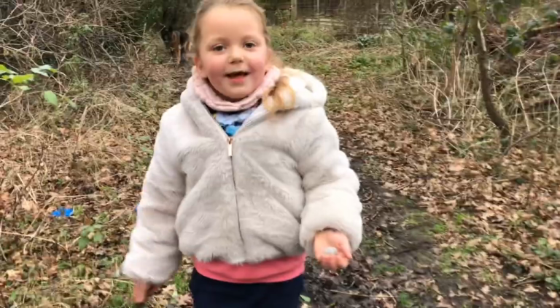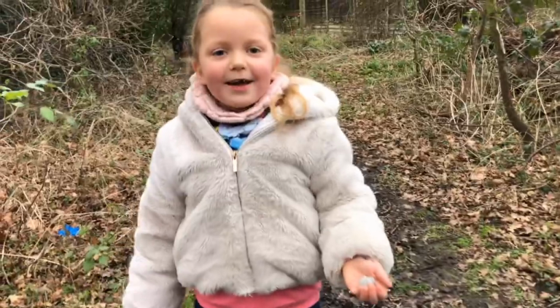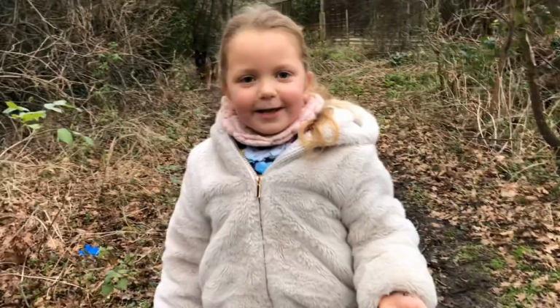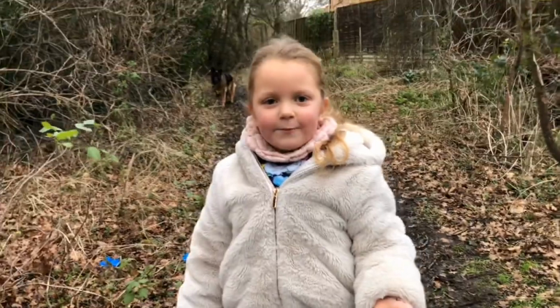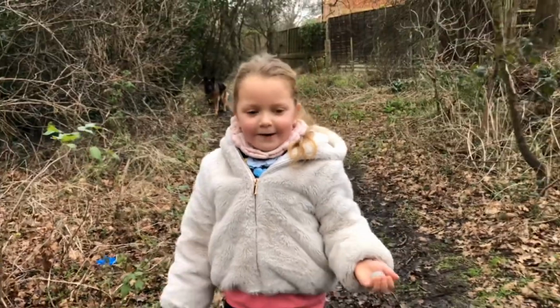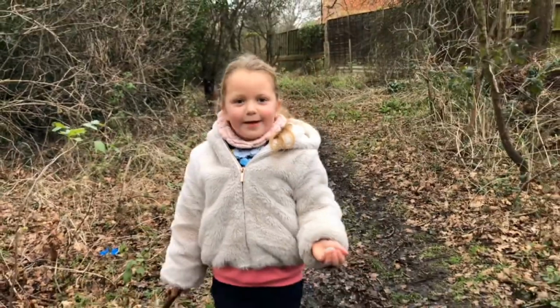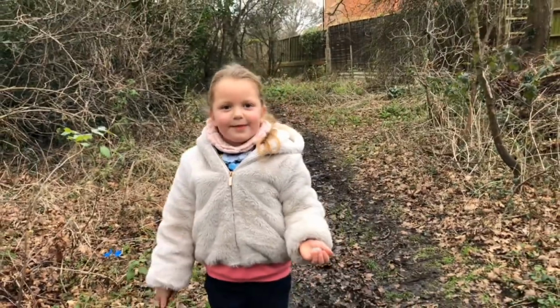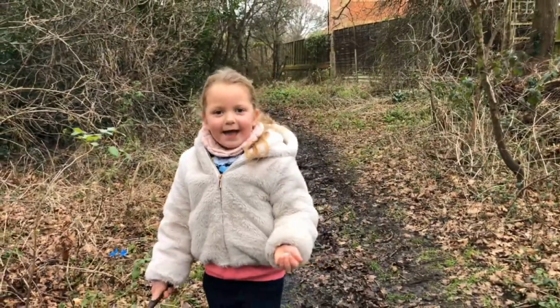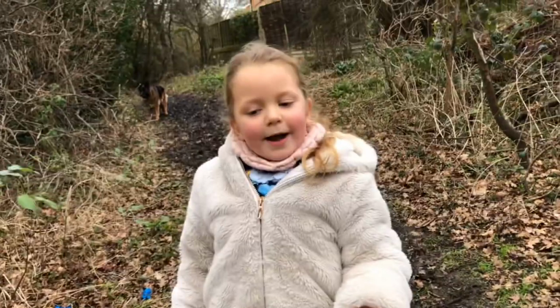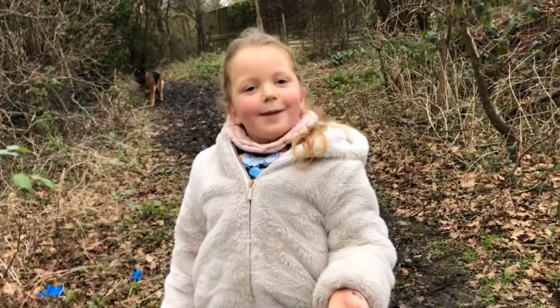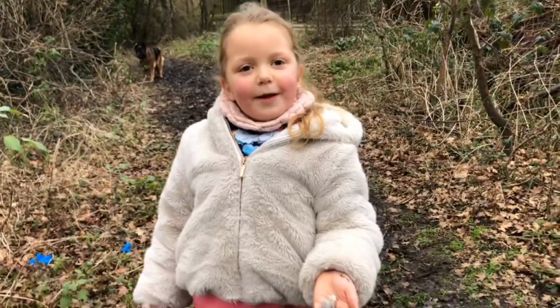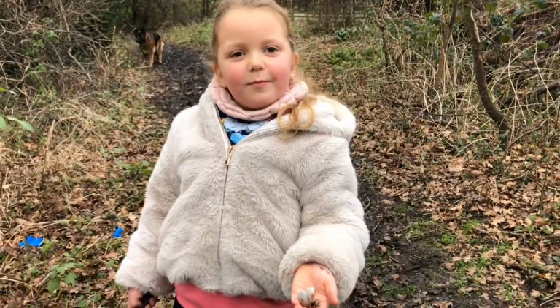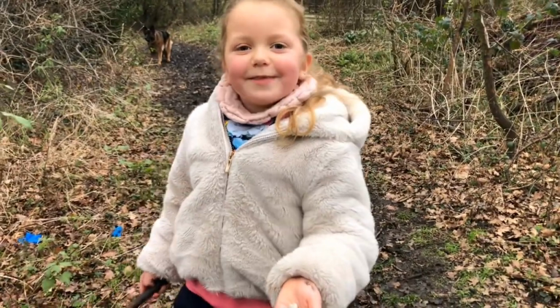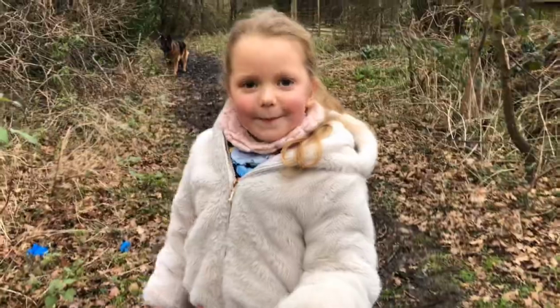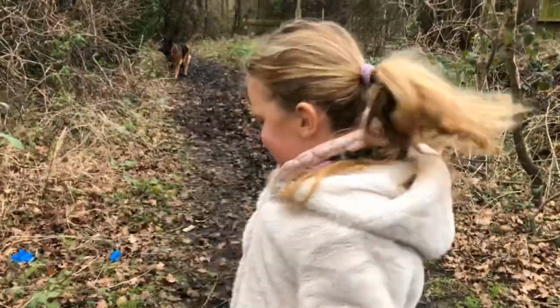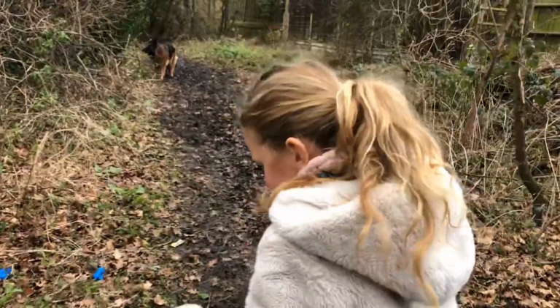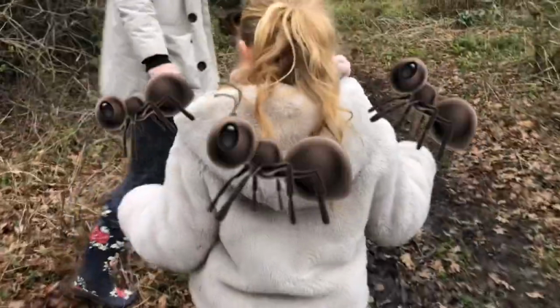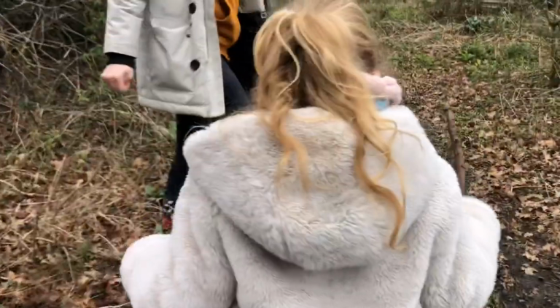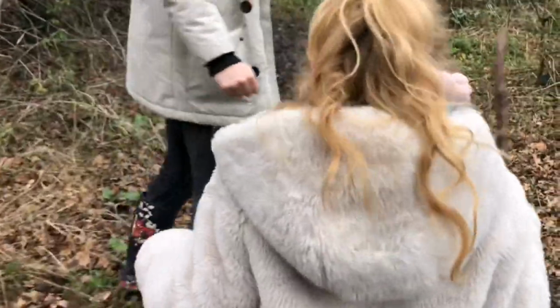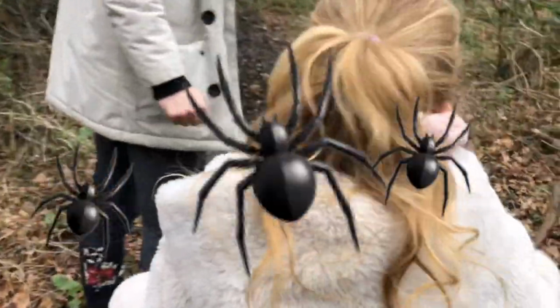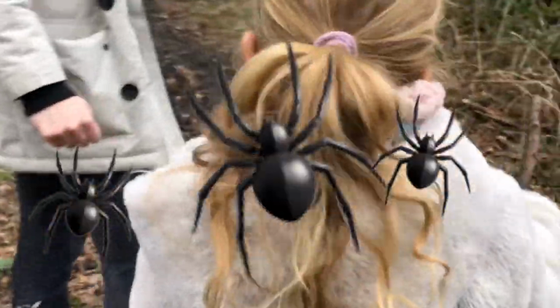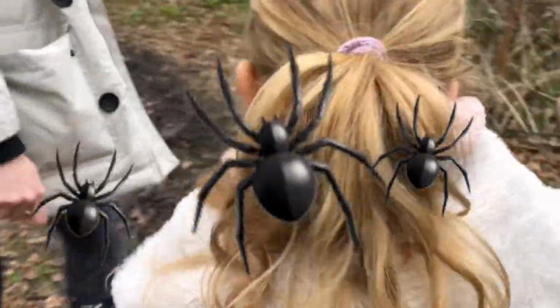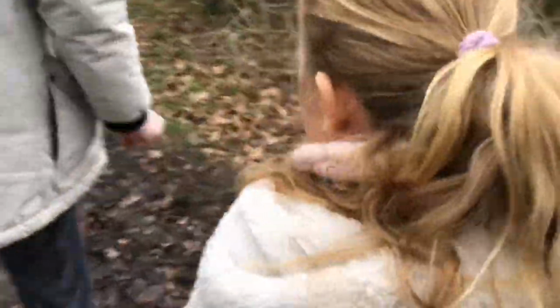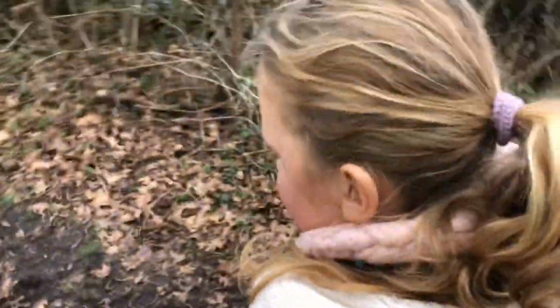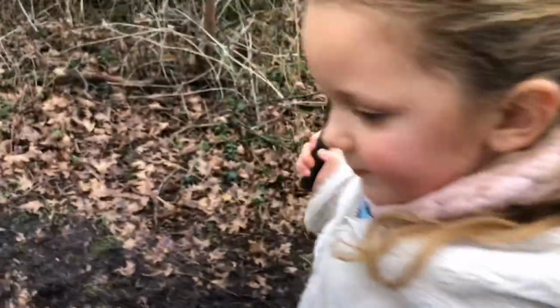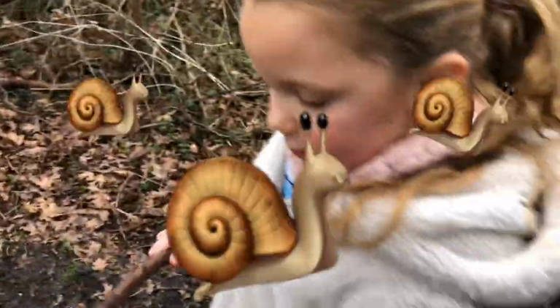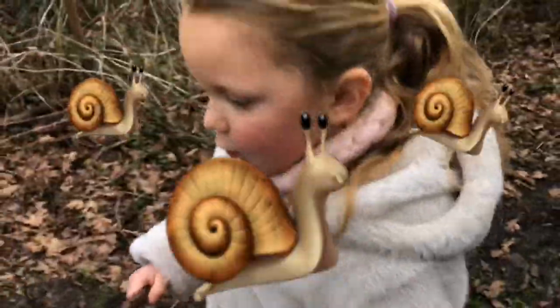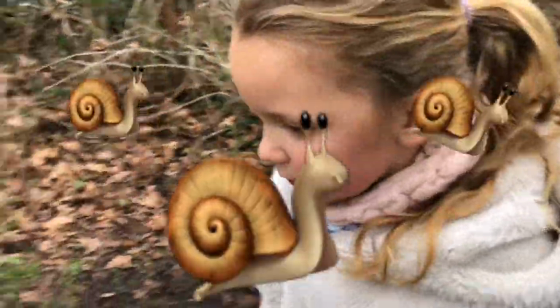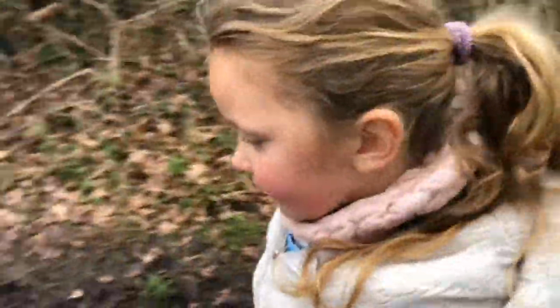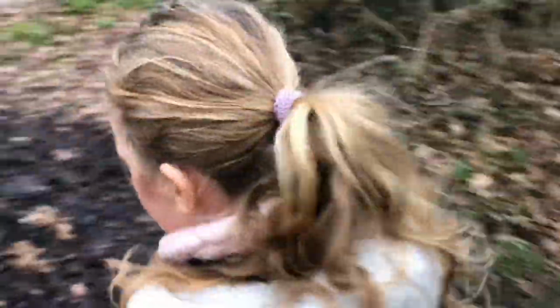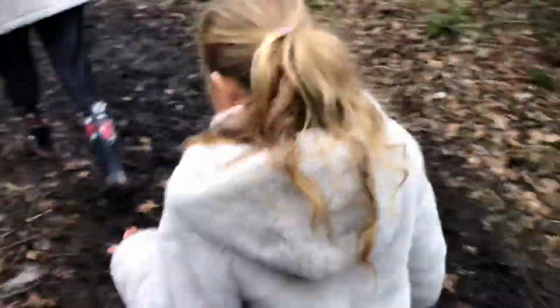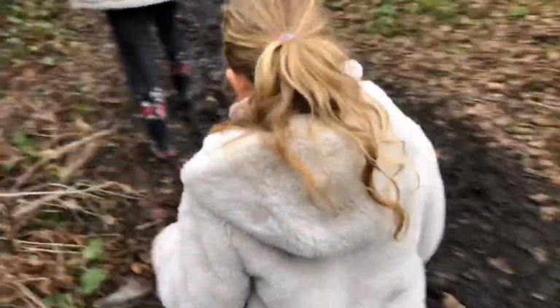Hi guys, we are looking for microhabitats today. A microhabitat is a small habitat — birds, spiders, snails and dogs.